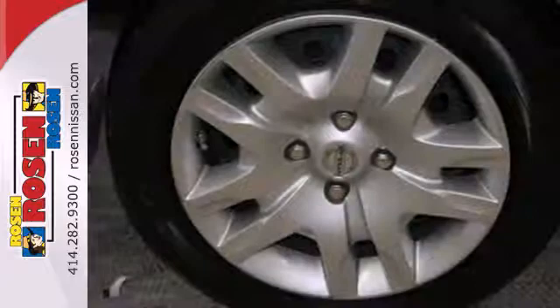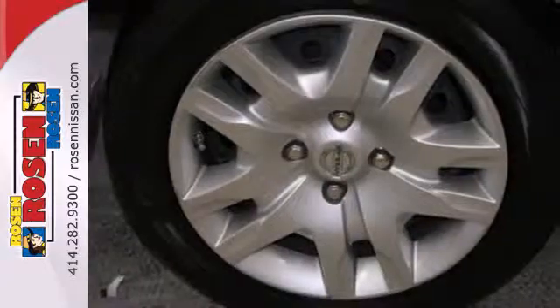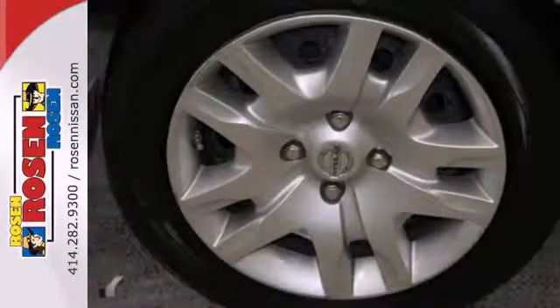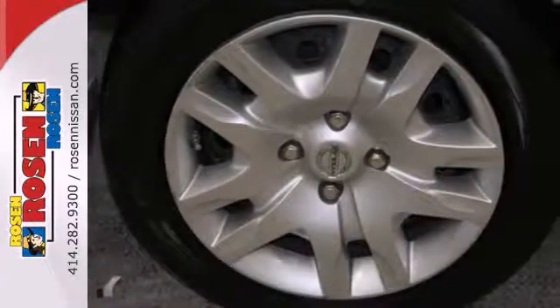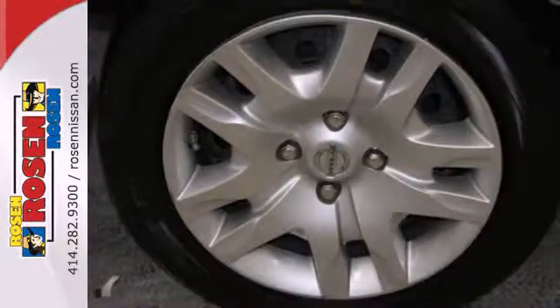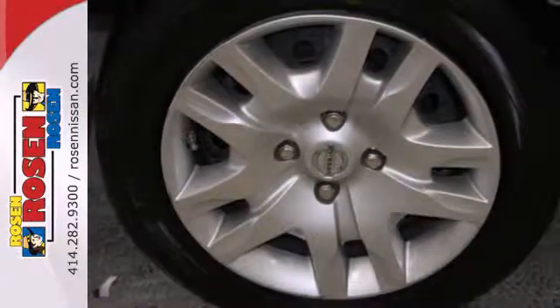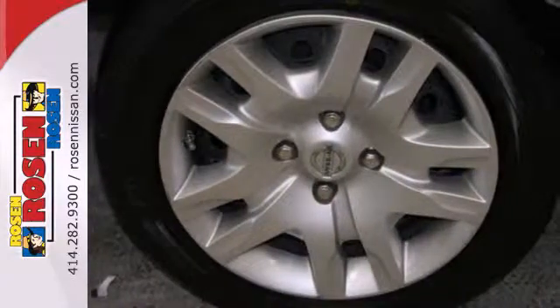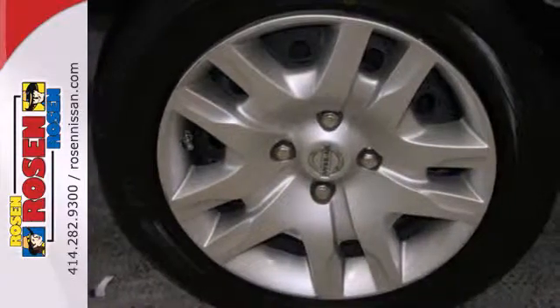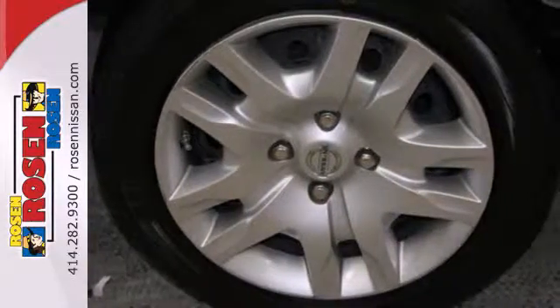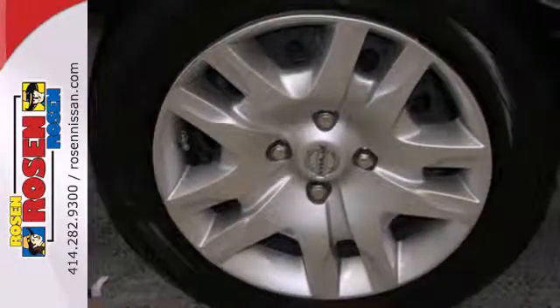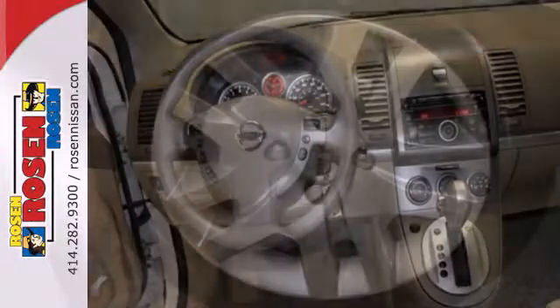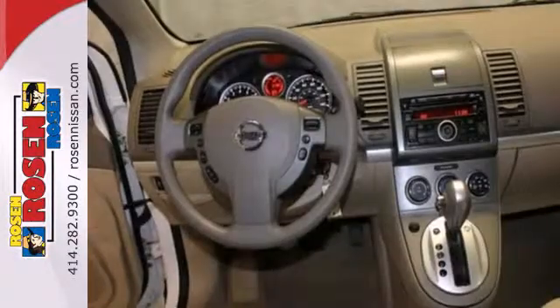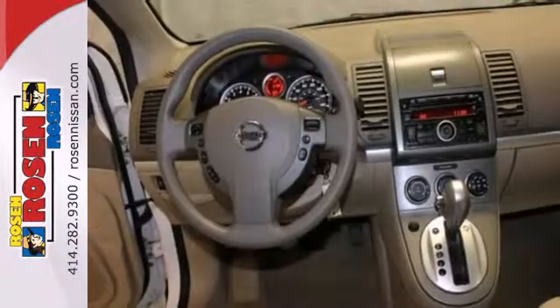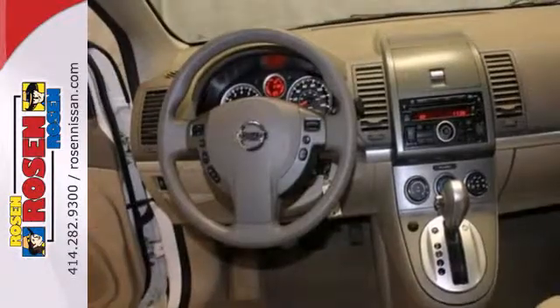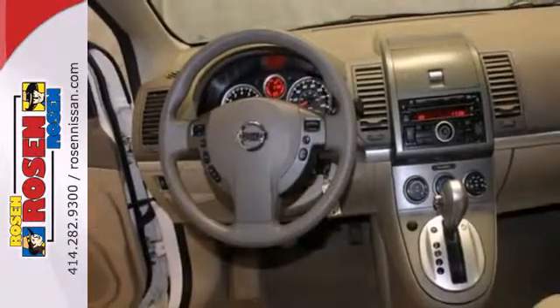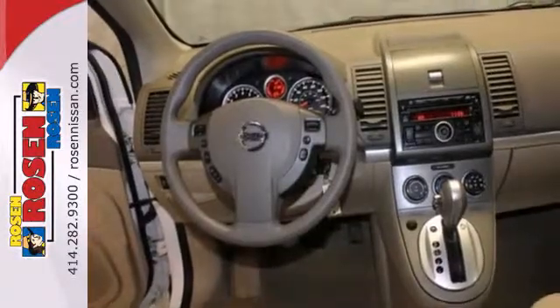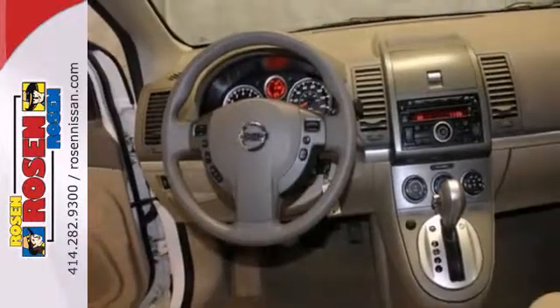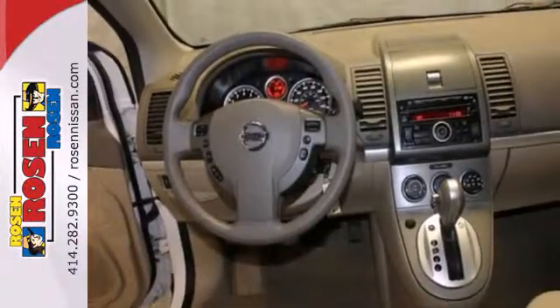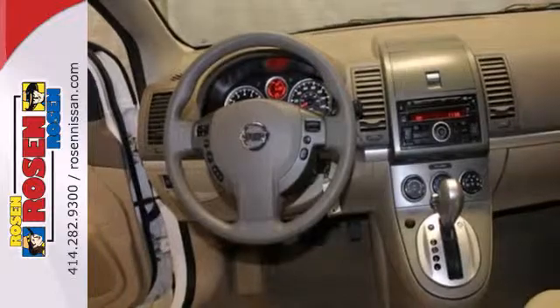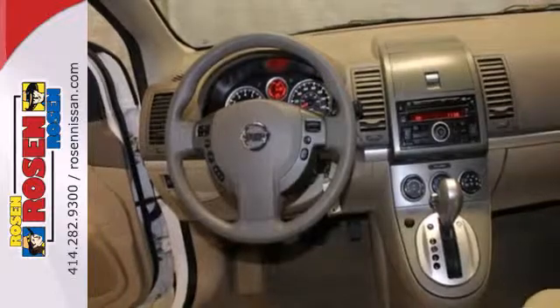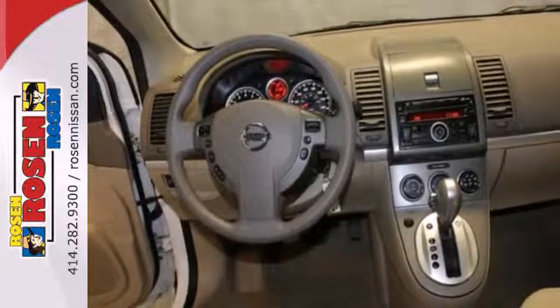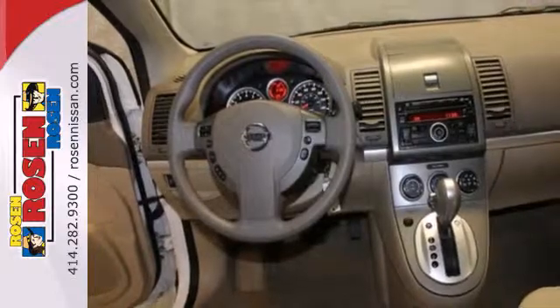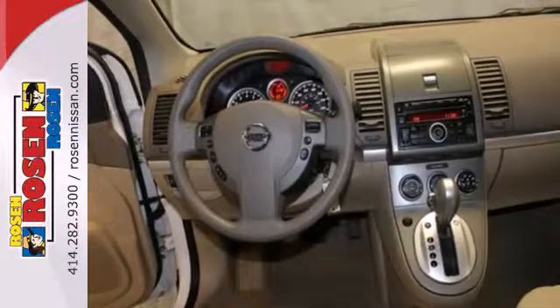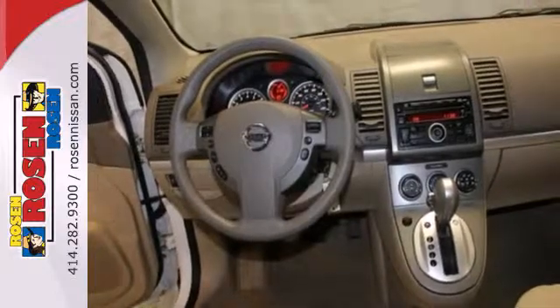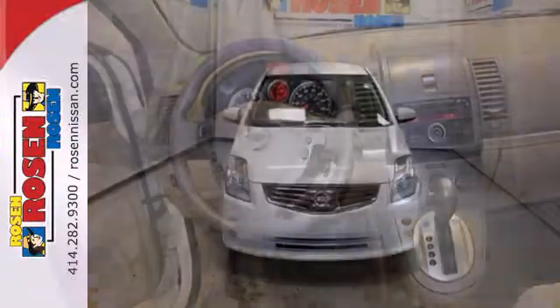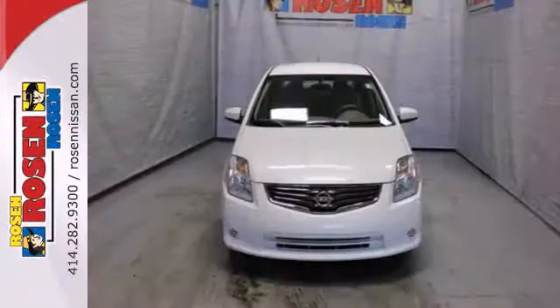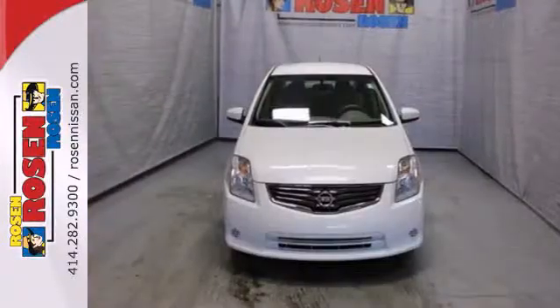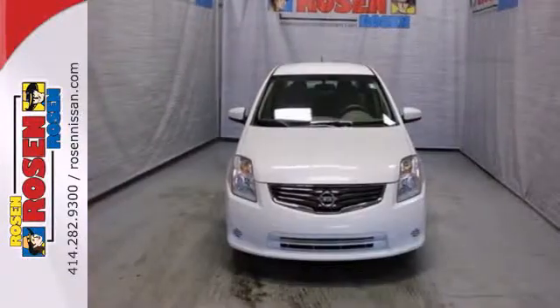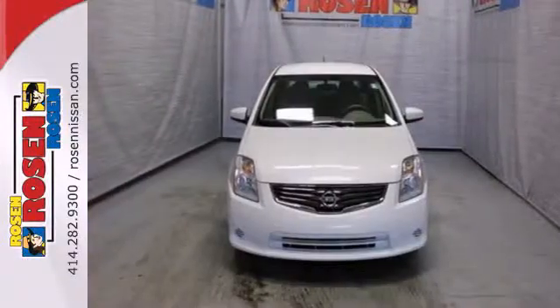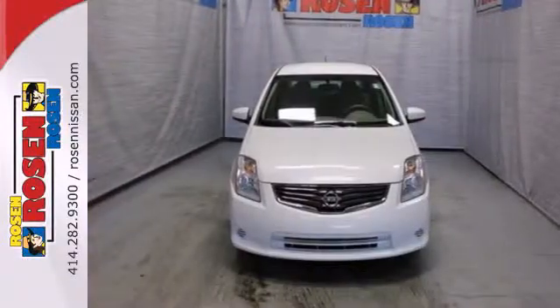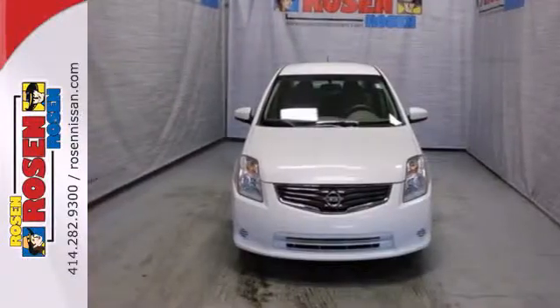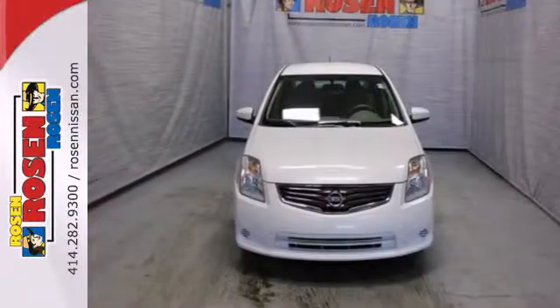The rear window defroster, power windows and tilt steering wheel are there for your convenience. What a great choice for you and your passengers. This sedan is available for a test drive today.